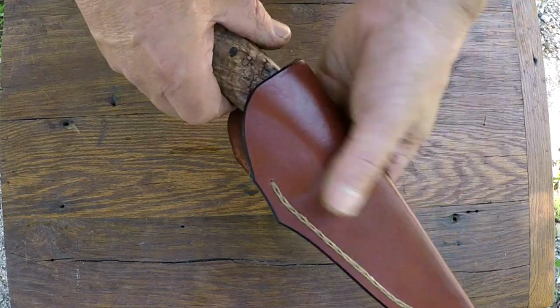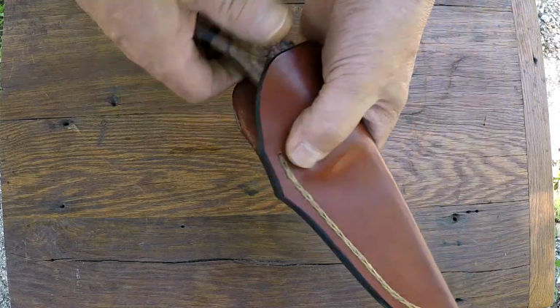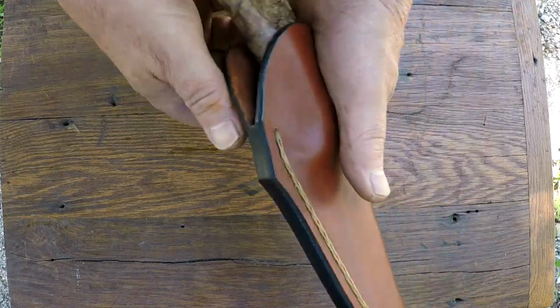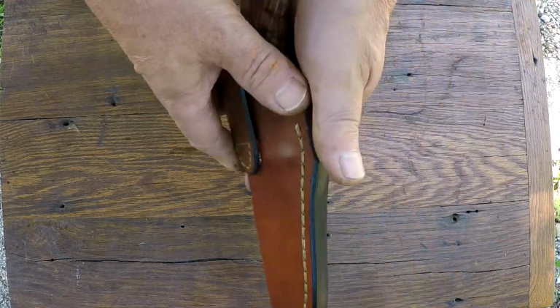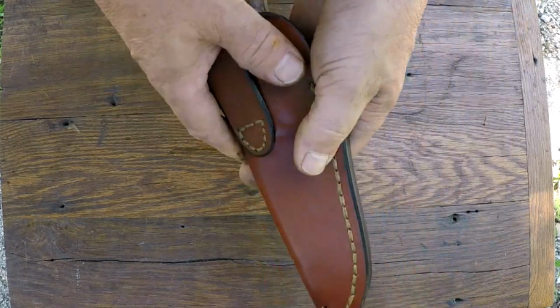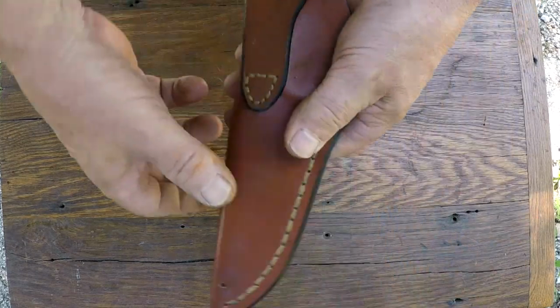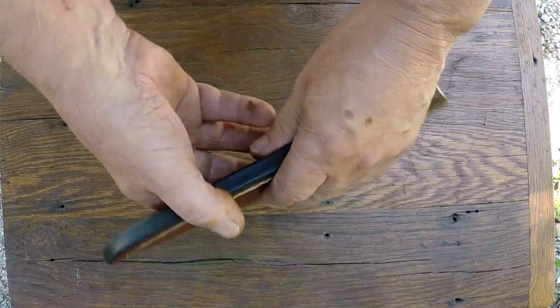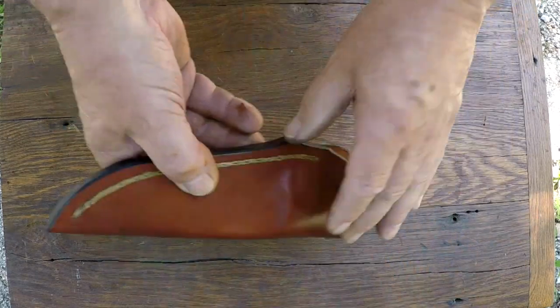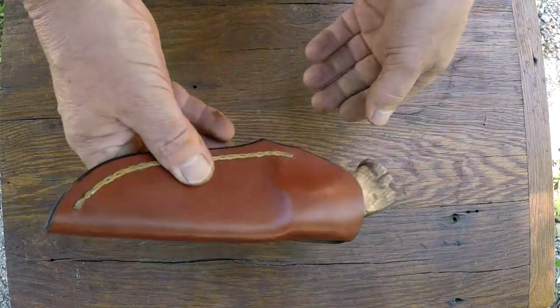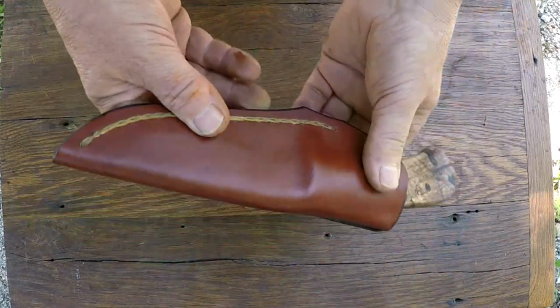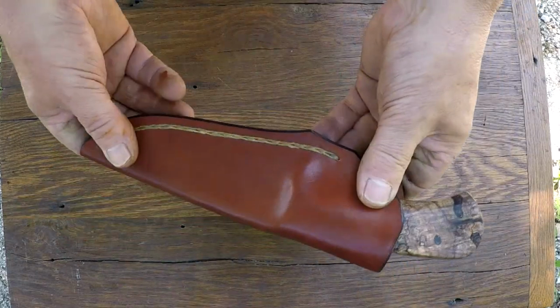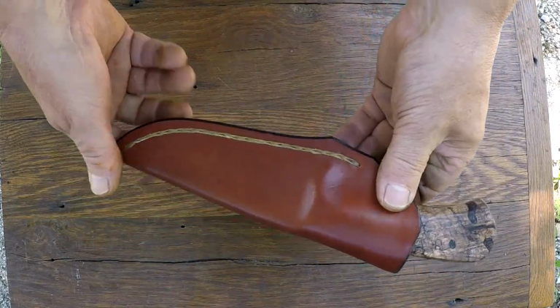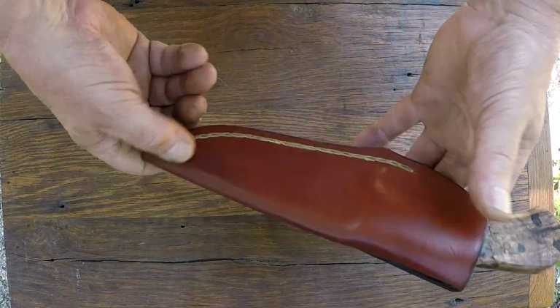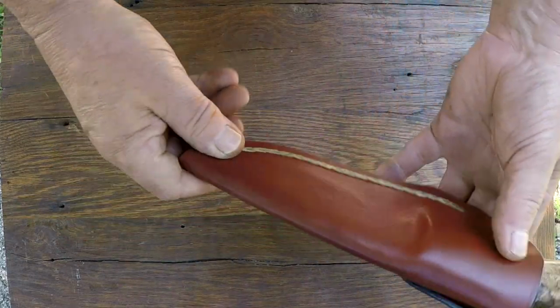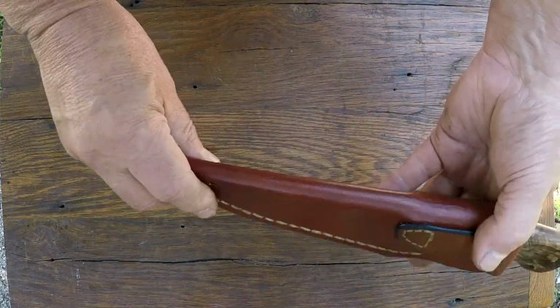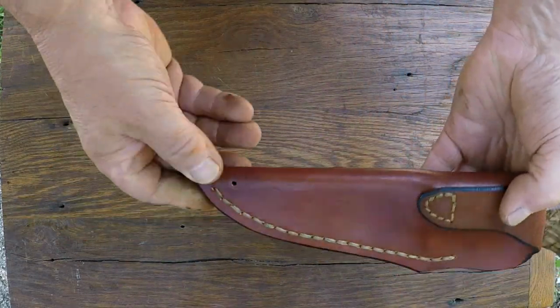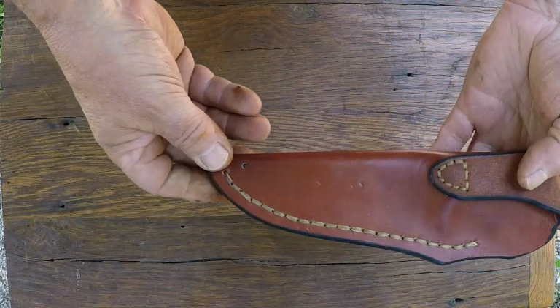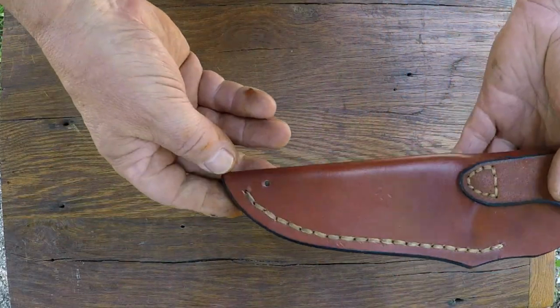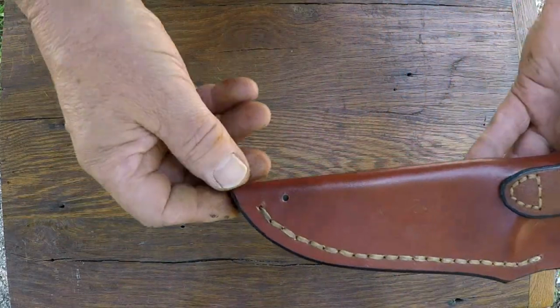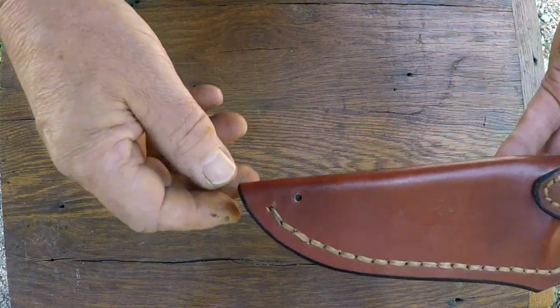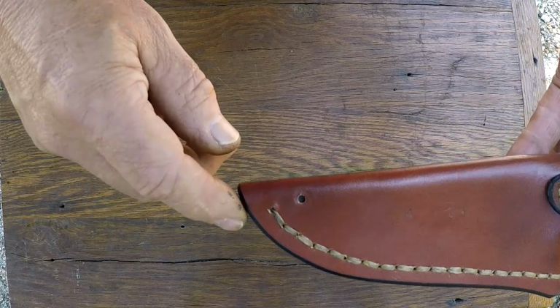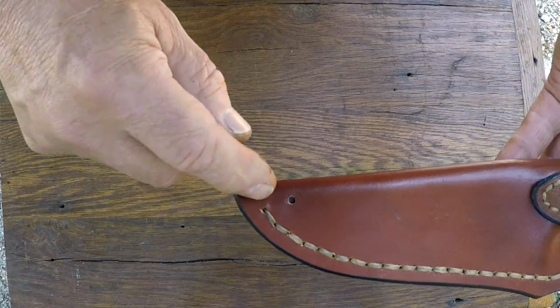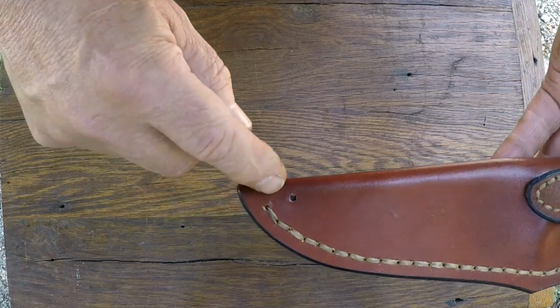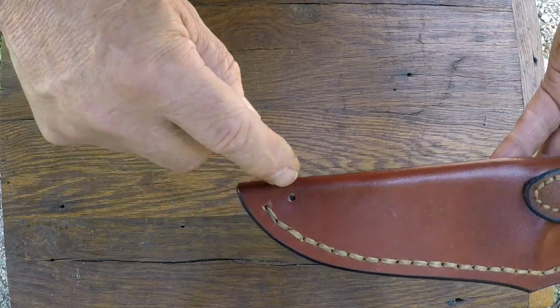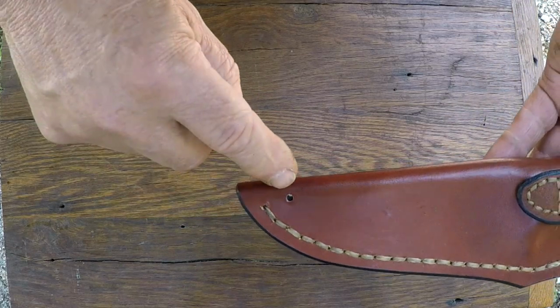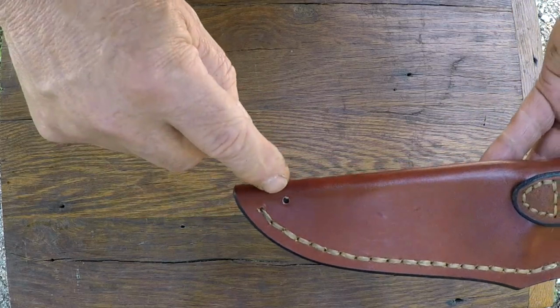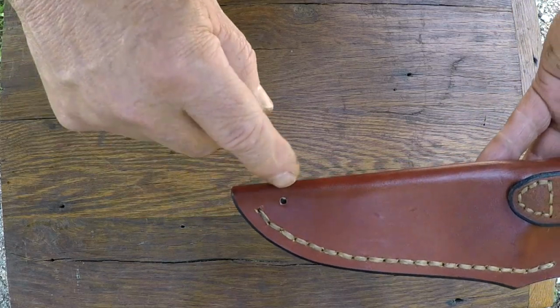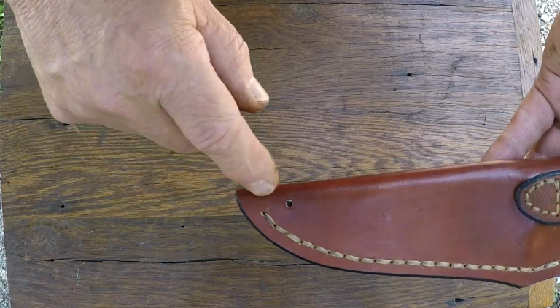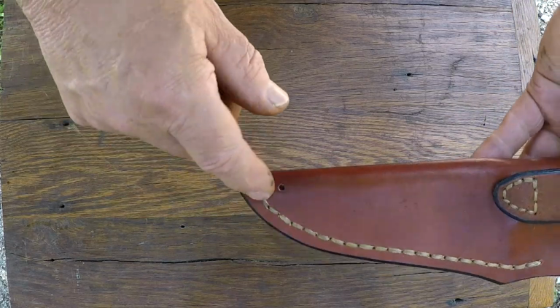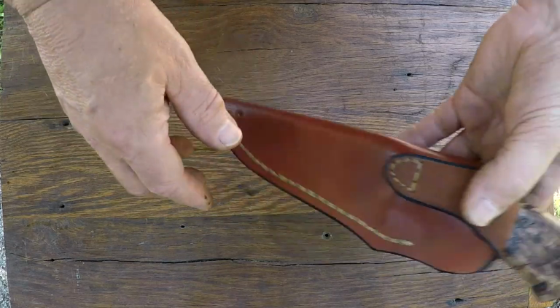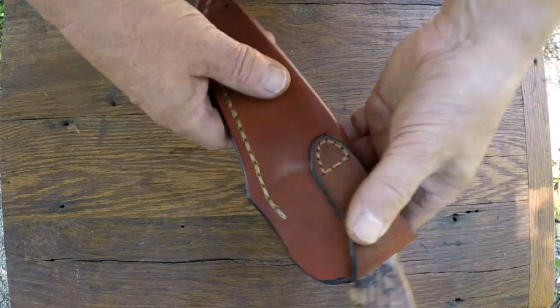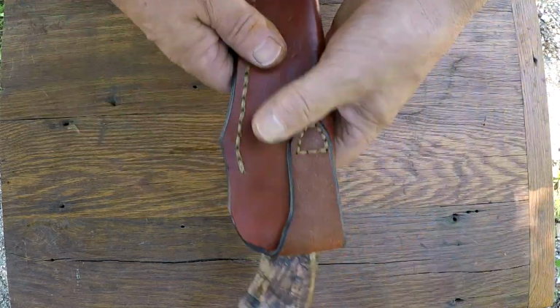It's a wet molded sheath — they lock in, and of course if you fall off your horse in the middle of the stream, the water will drain out.